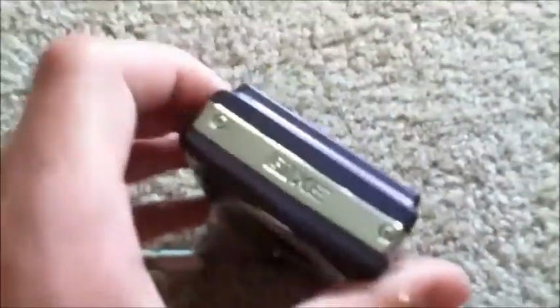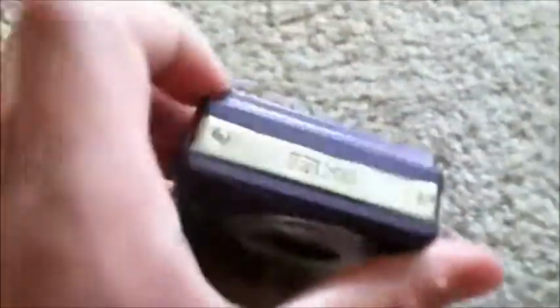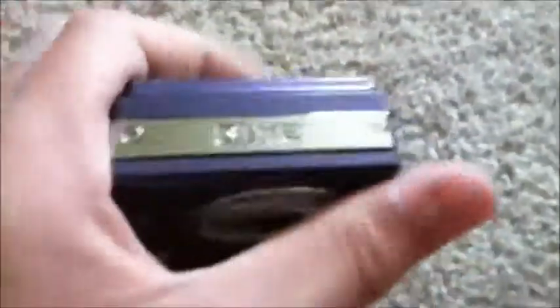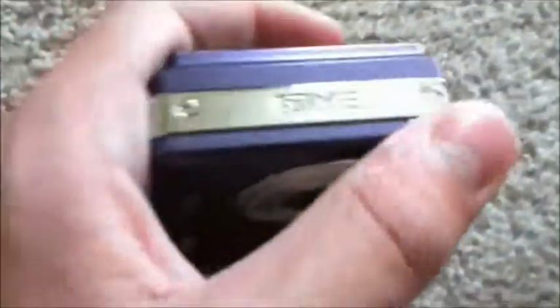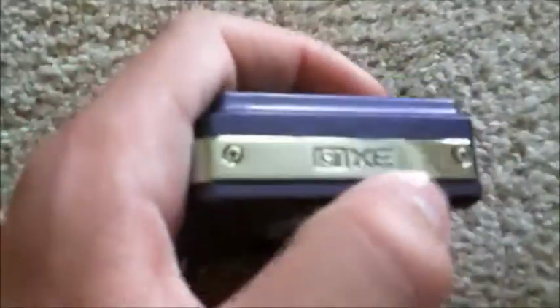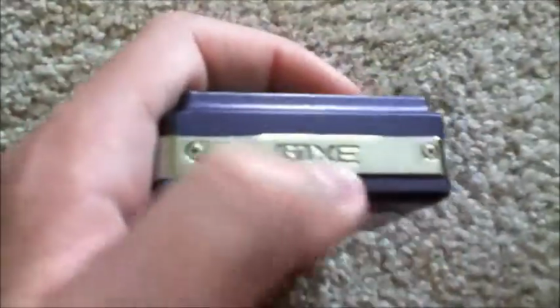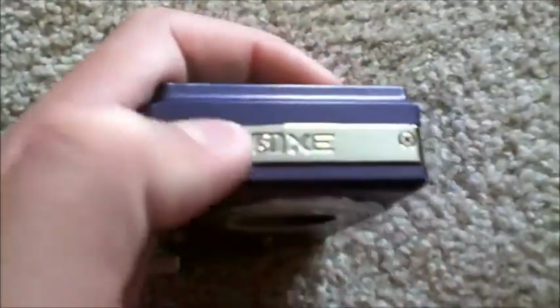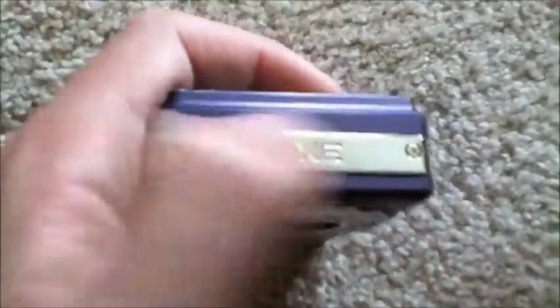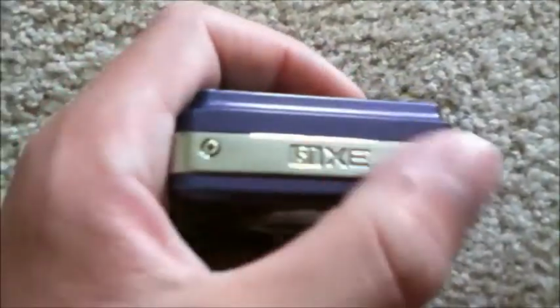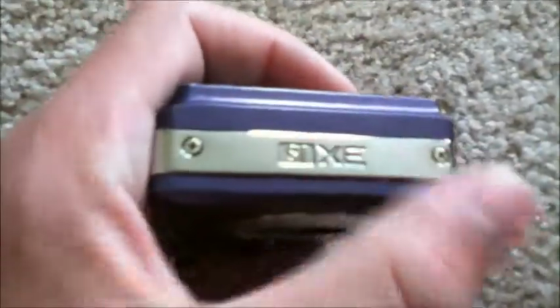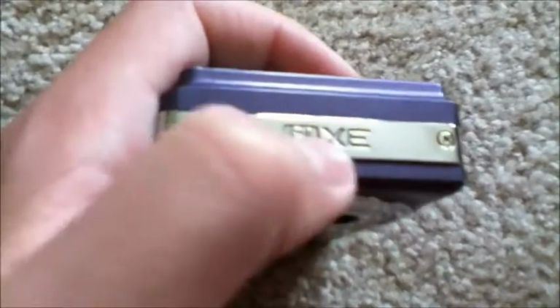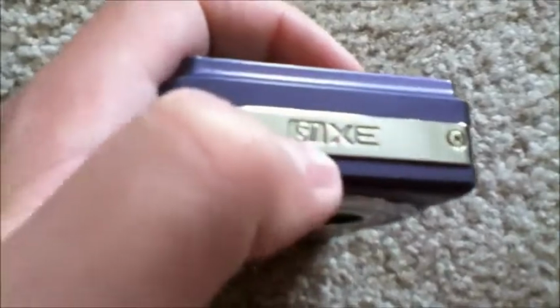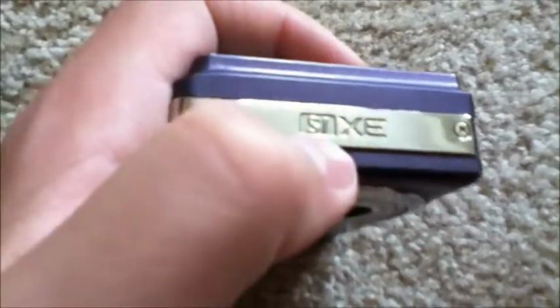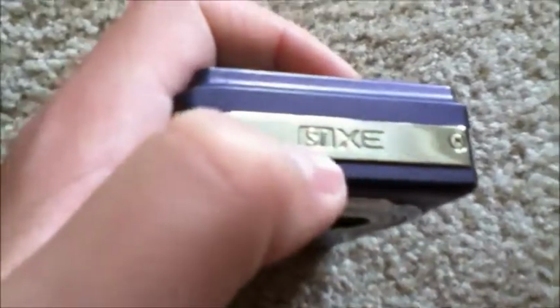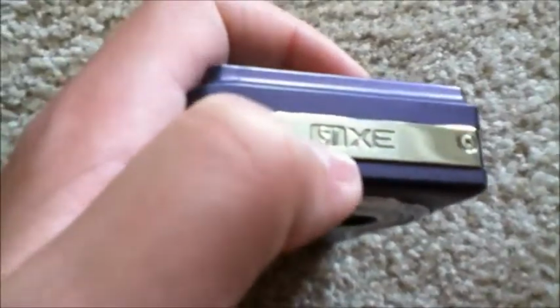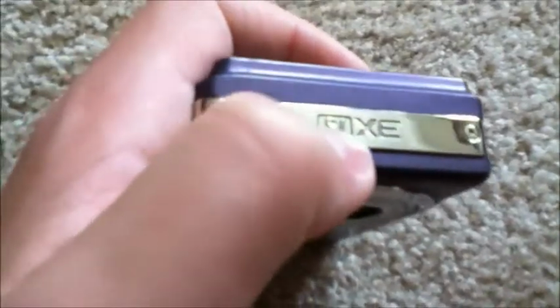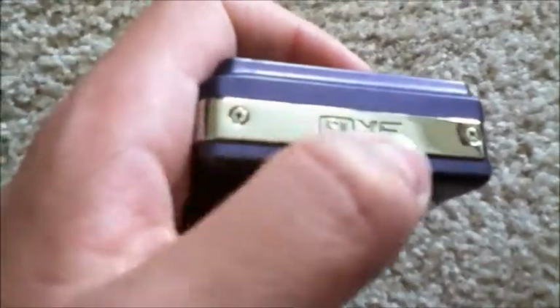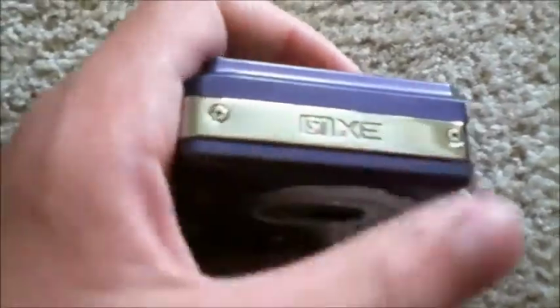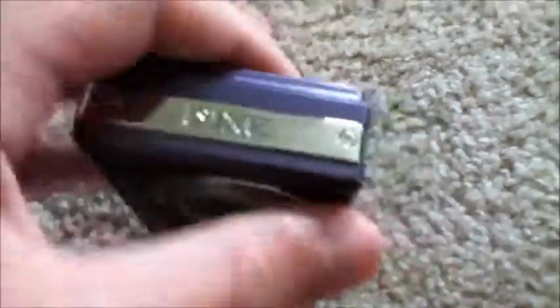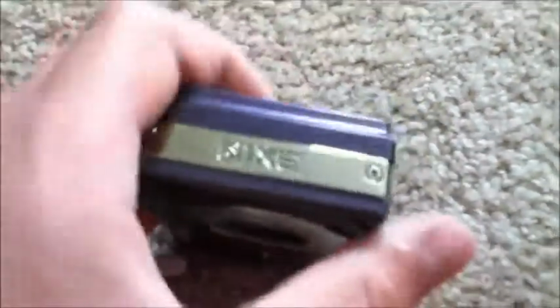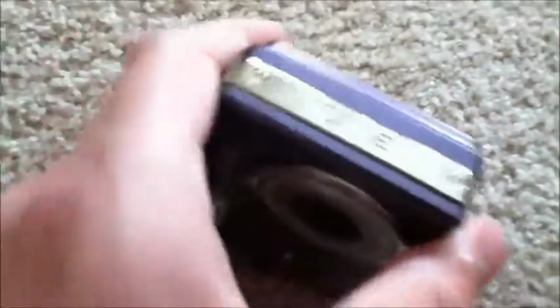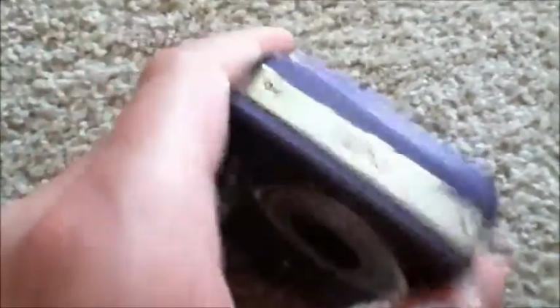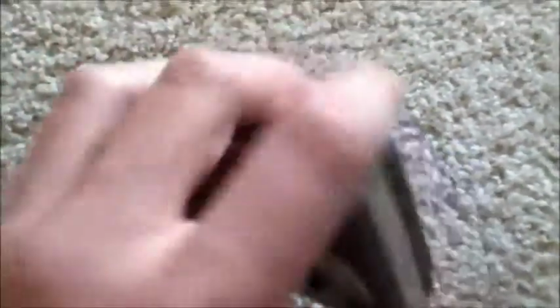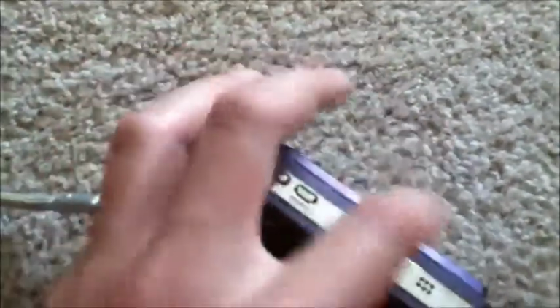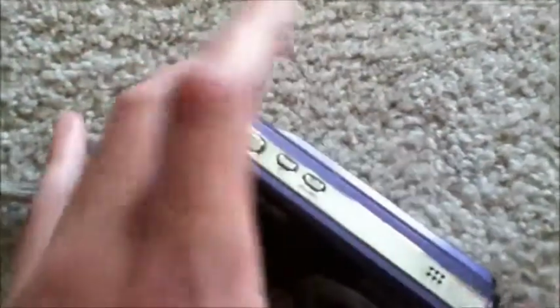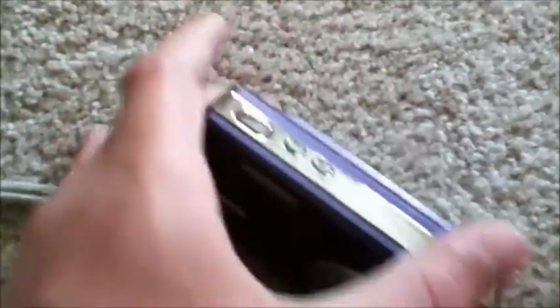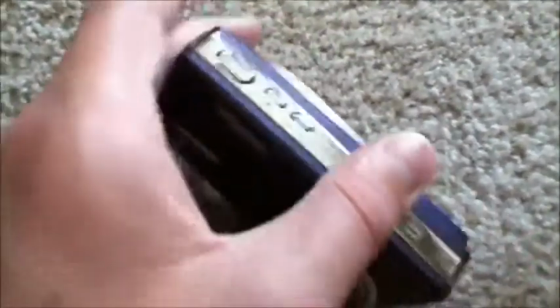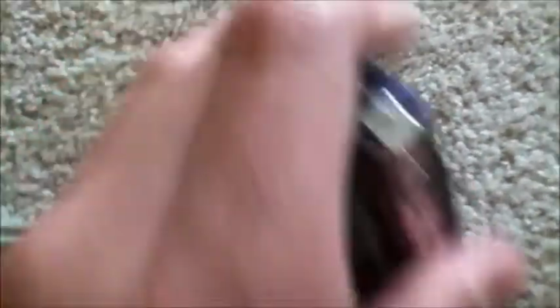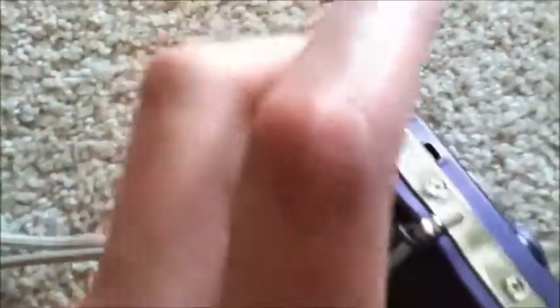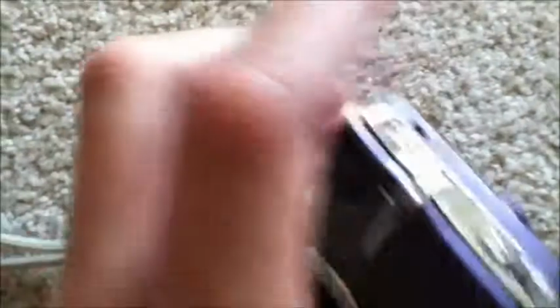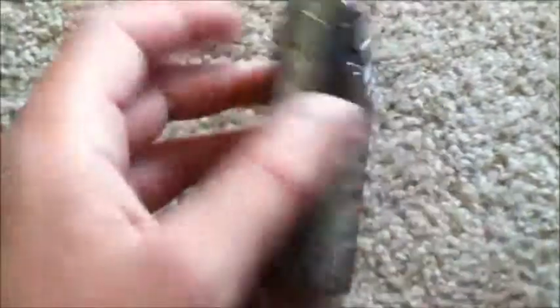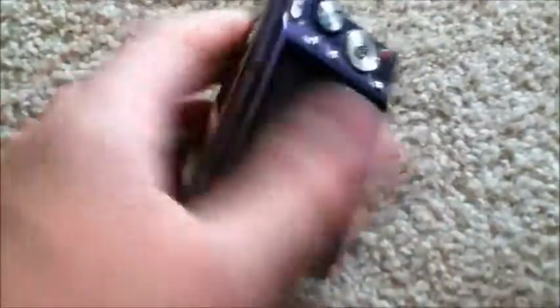On the left-hand side we have this chrome bezel which says SIXE on it — I'm not sure what that means. The bezel goes all the way around the device.